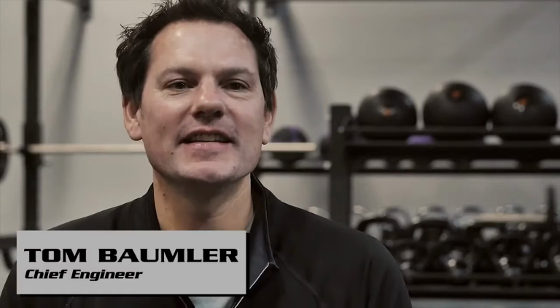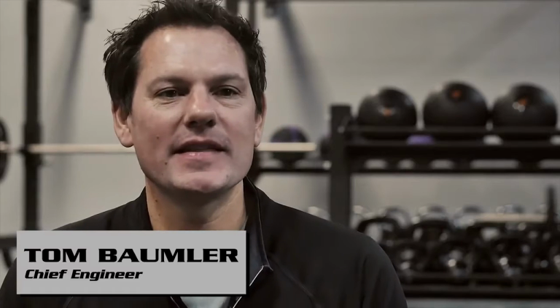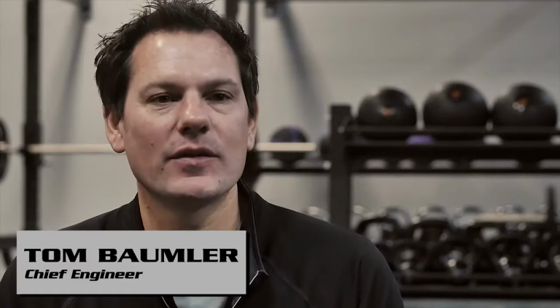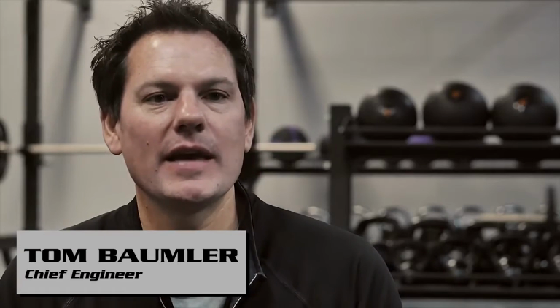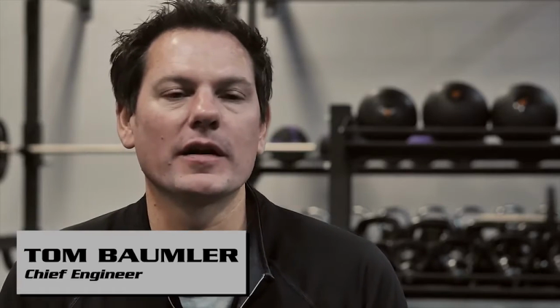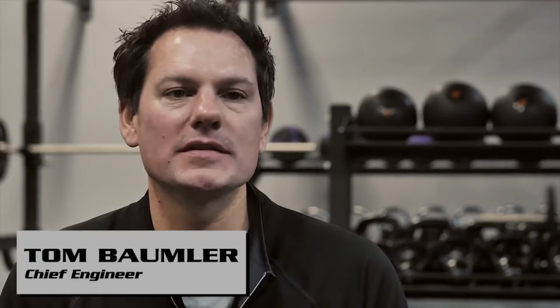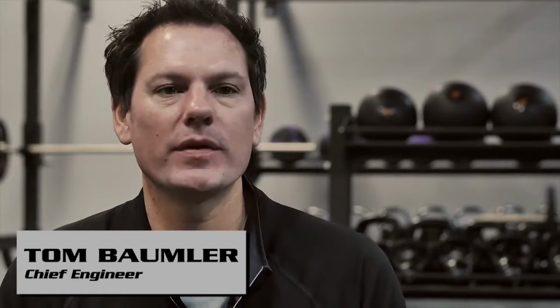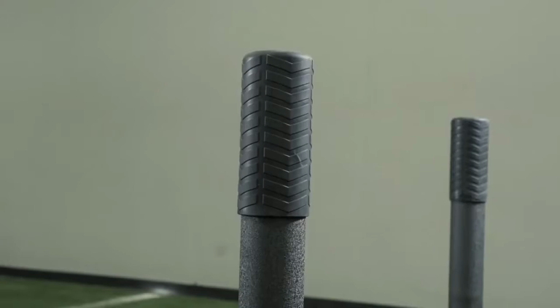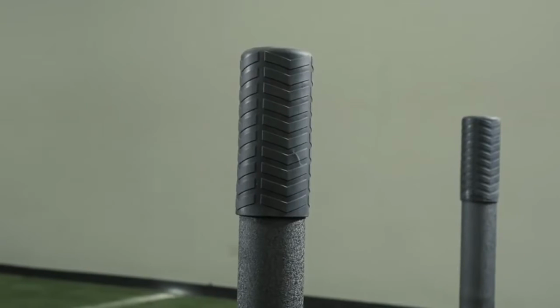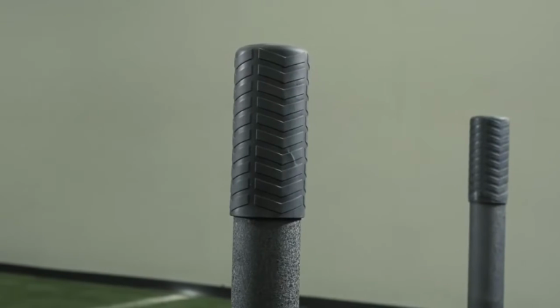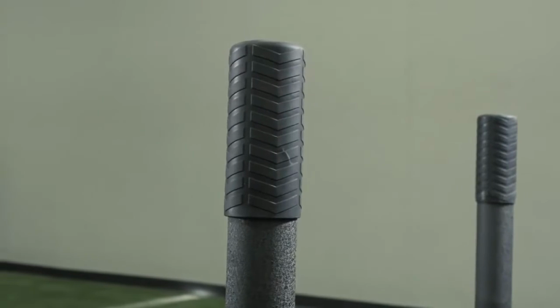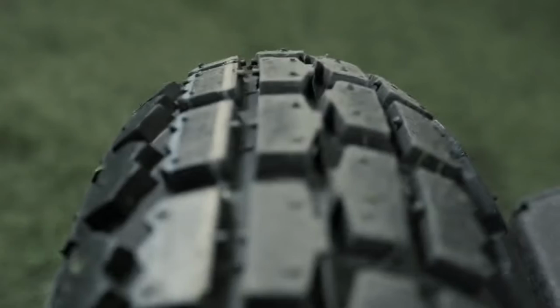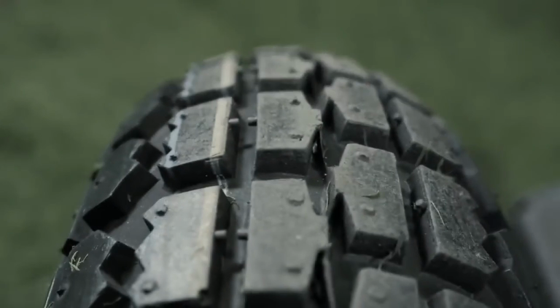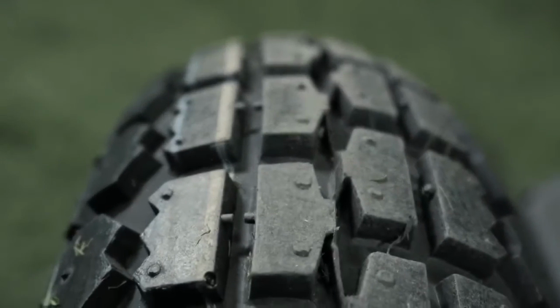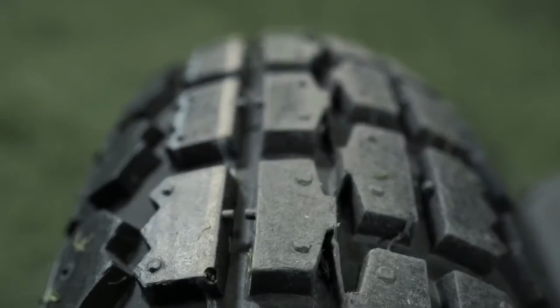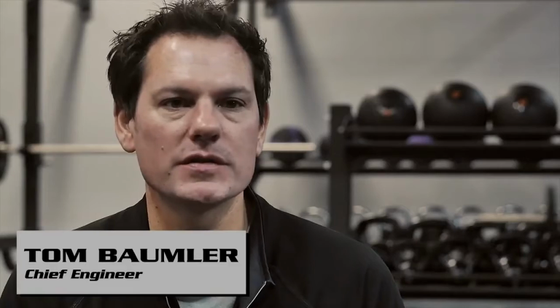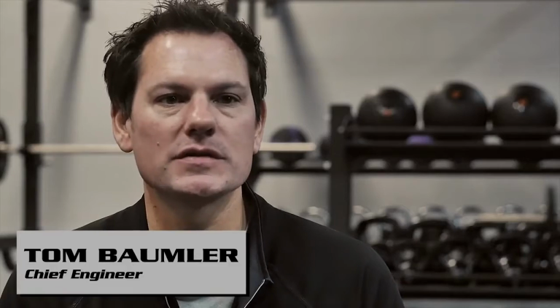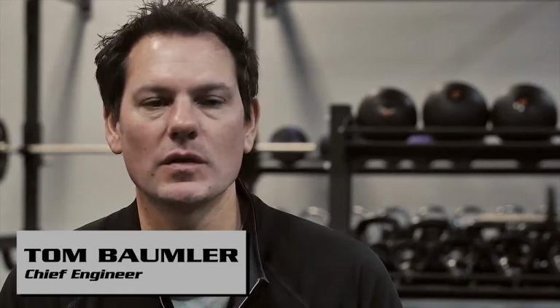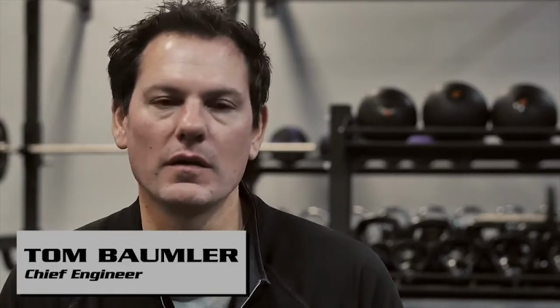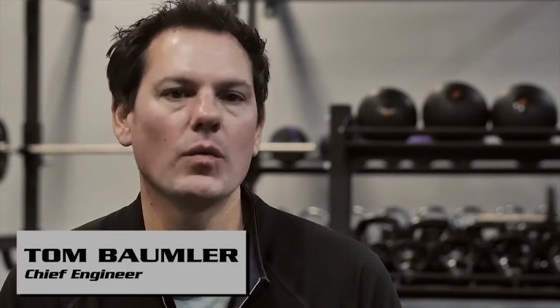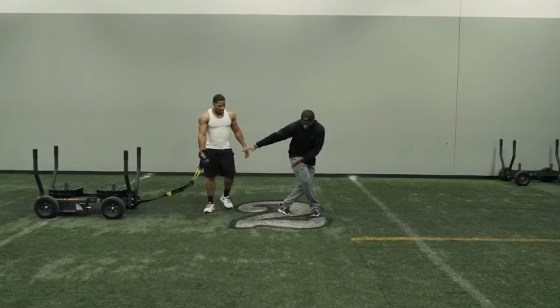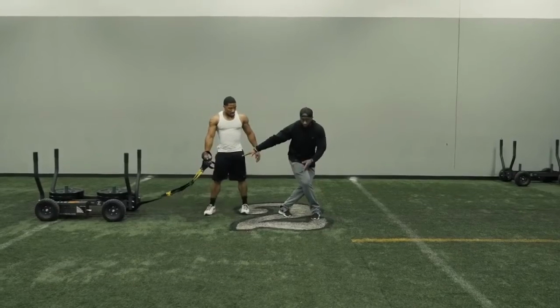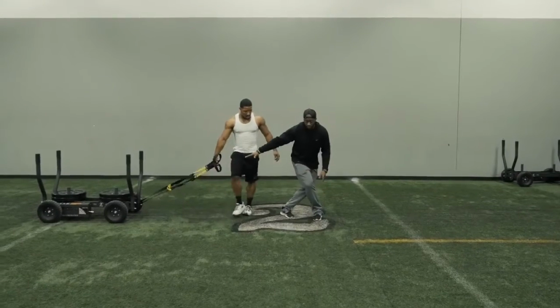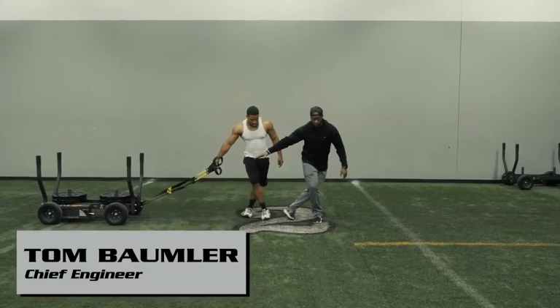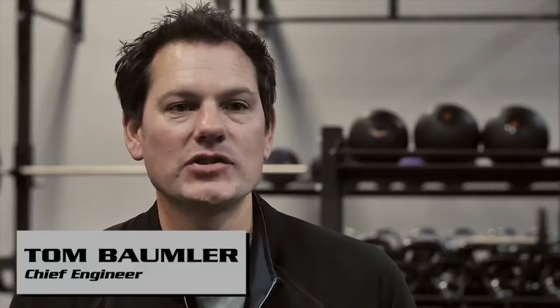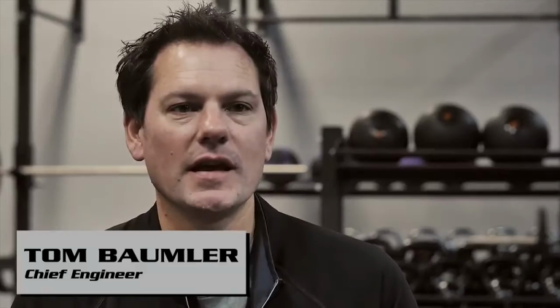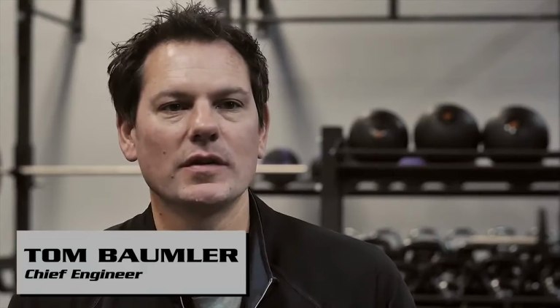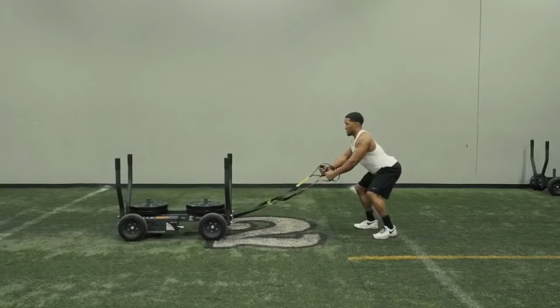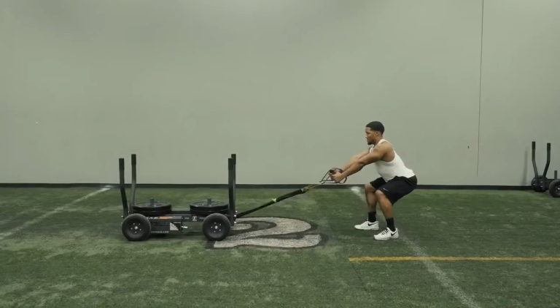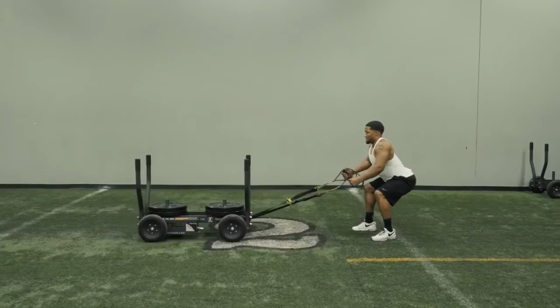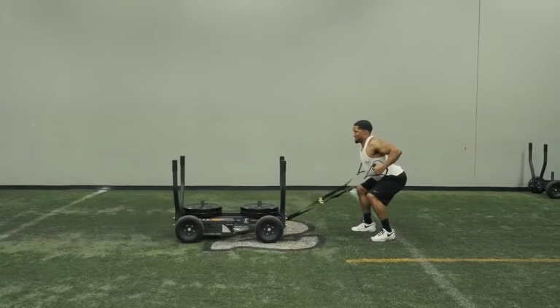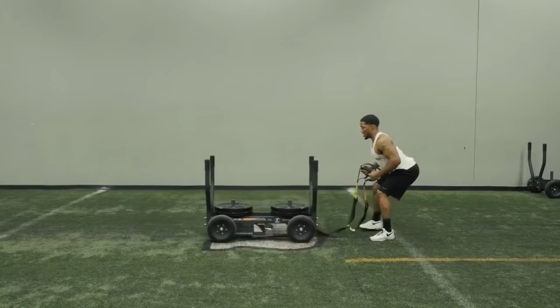The idea behind the tank really came from the marketplace. Pat Regan from Lifetime Fitness came to us. They really needed something that could be used on different surfaces and they didn't want to install turf everywhere. The magic of the tank is really in the resistance technology that we use.